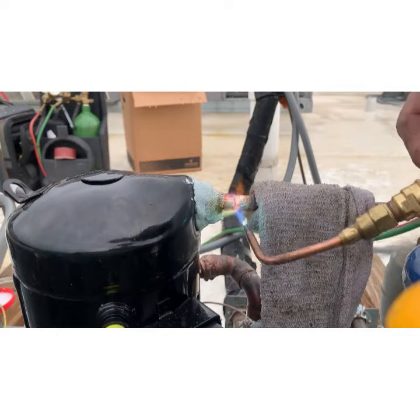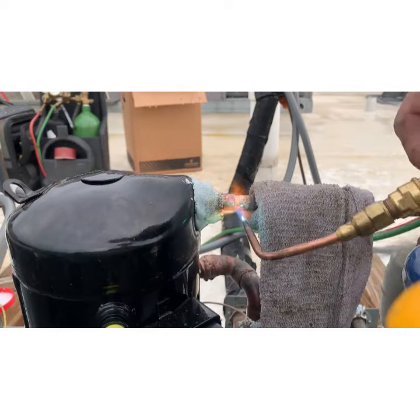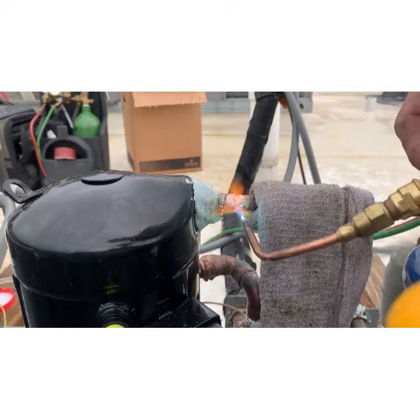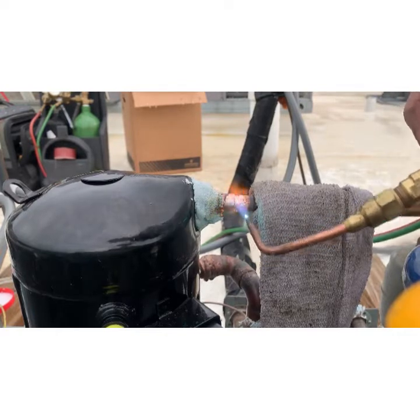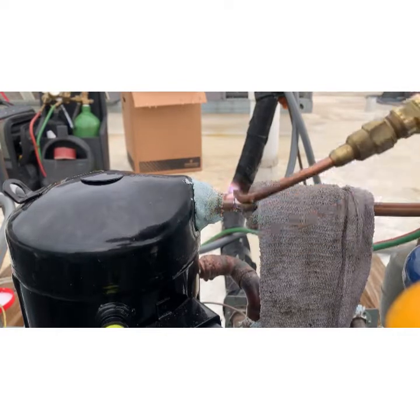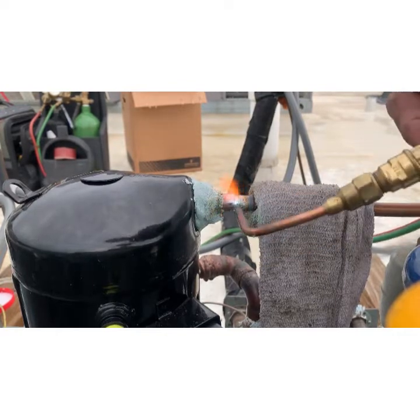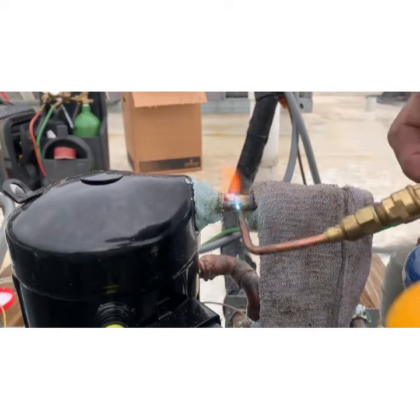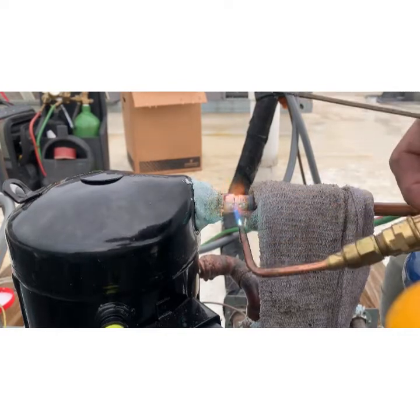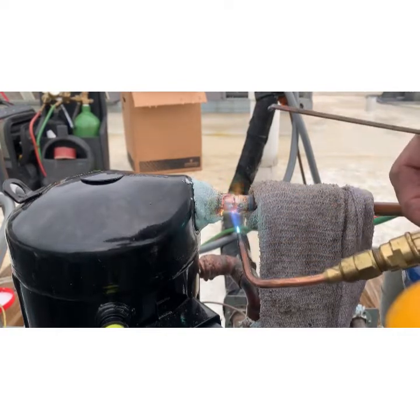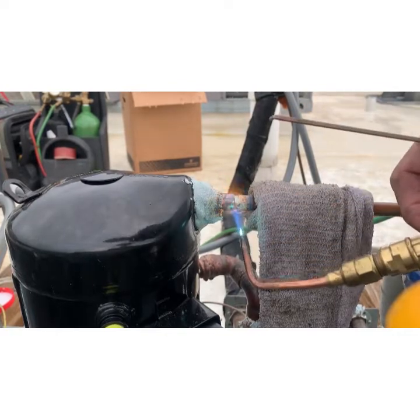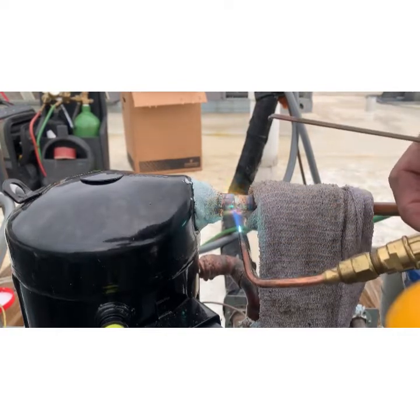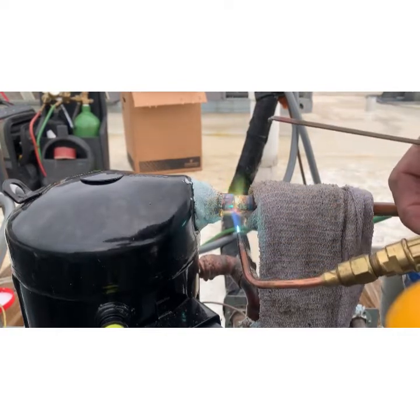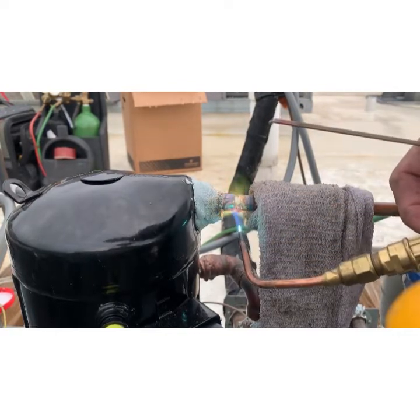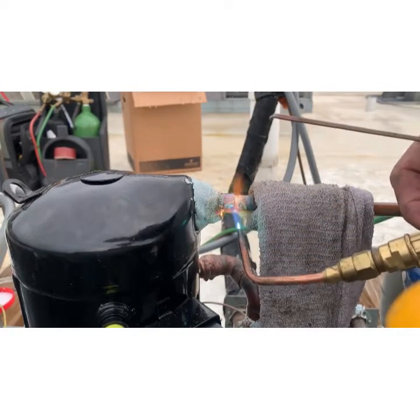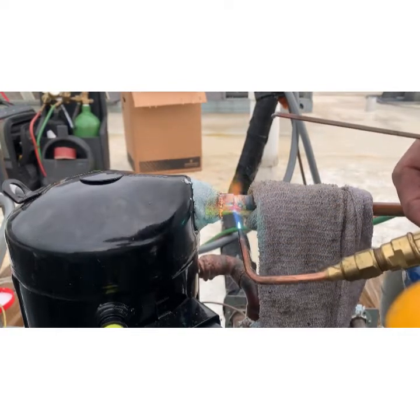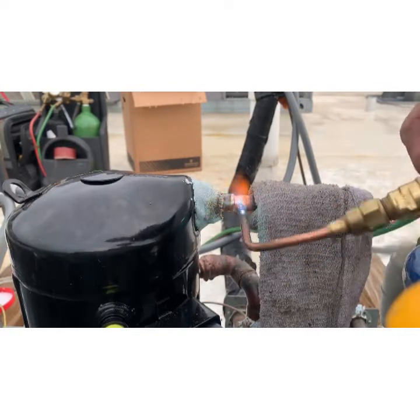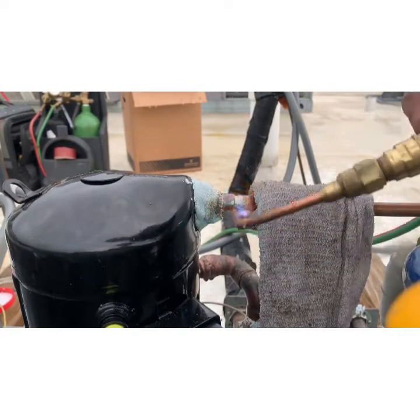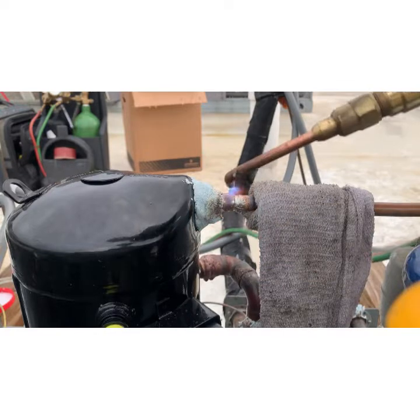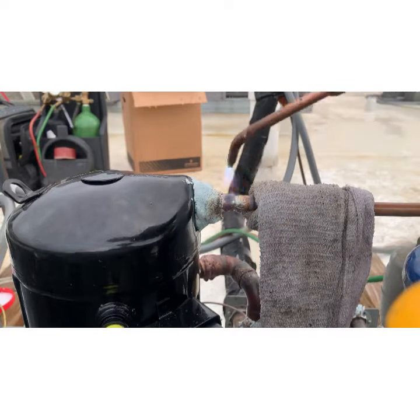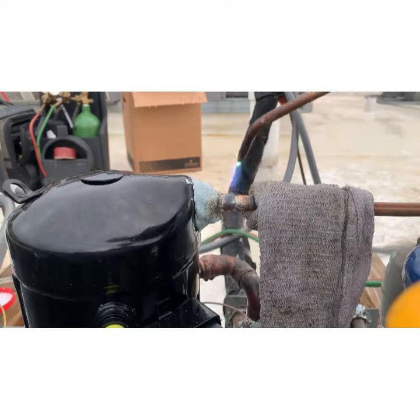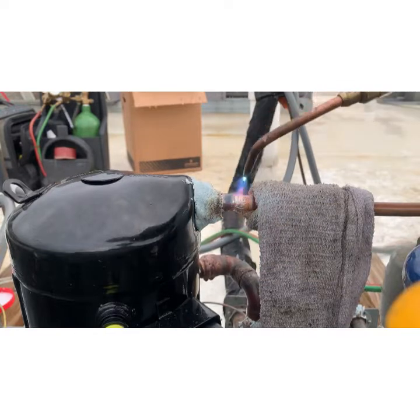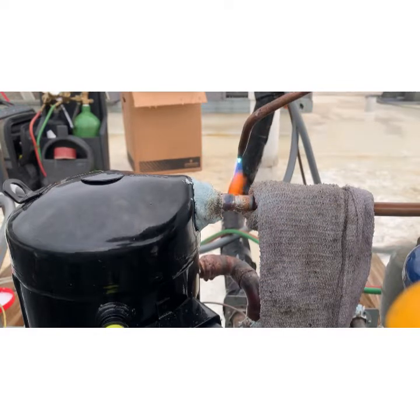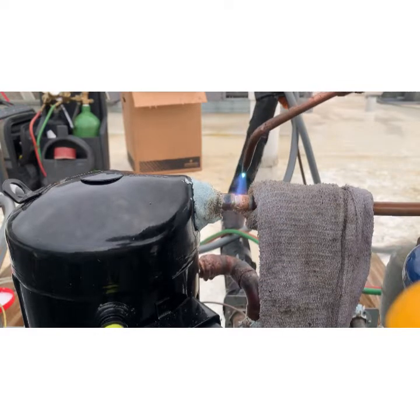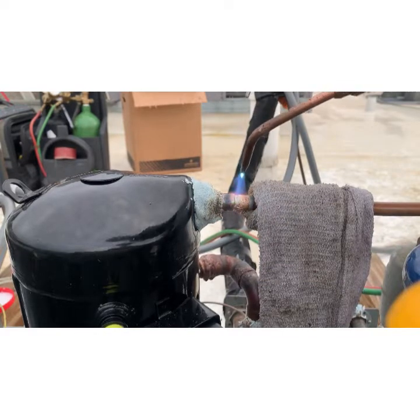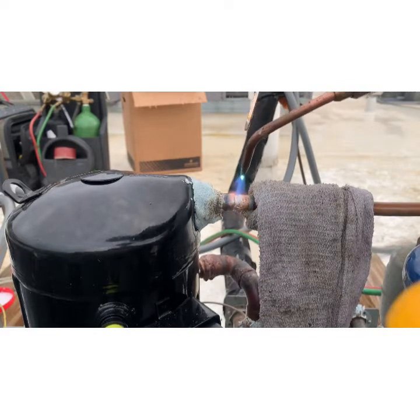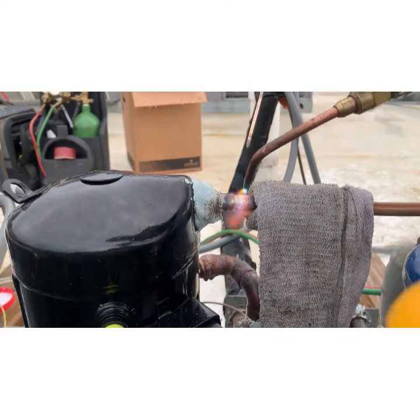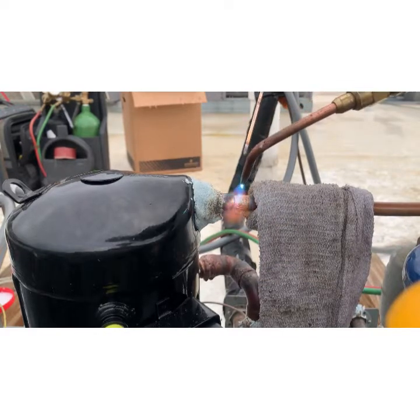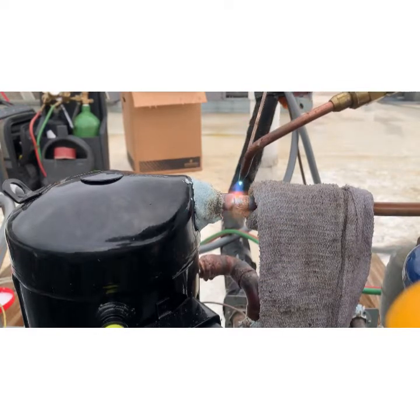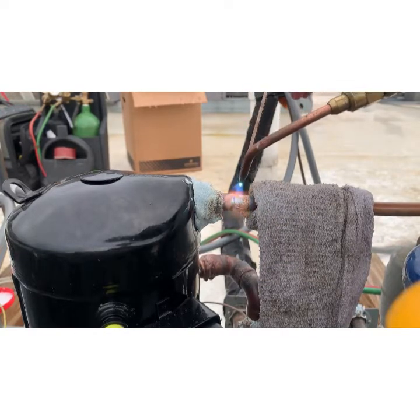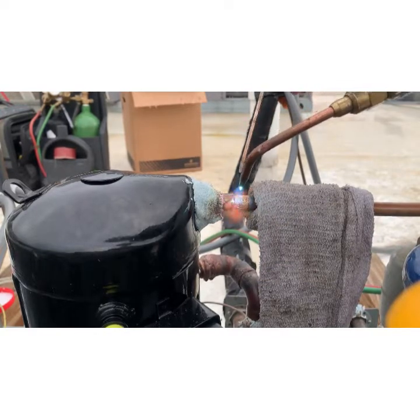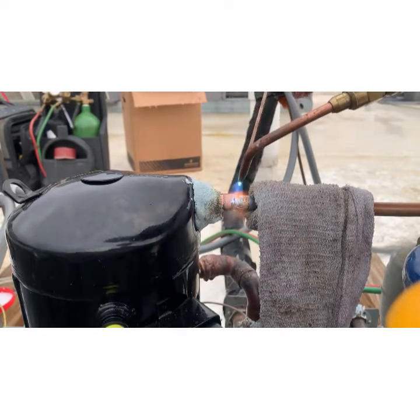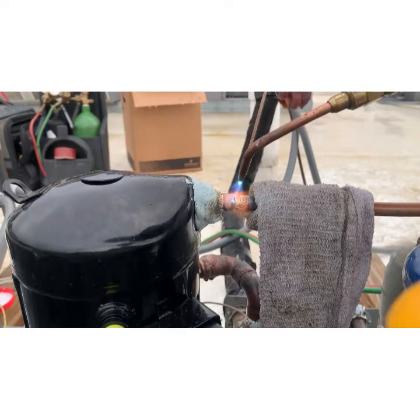There you go — you see it settle in. It just set. Now it's where we want it.